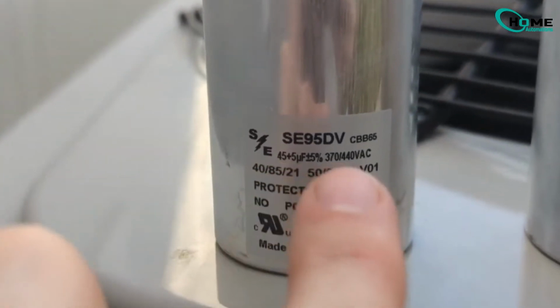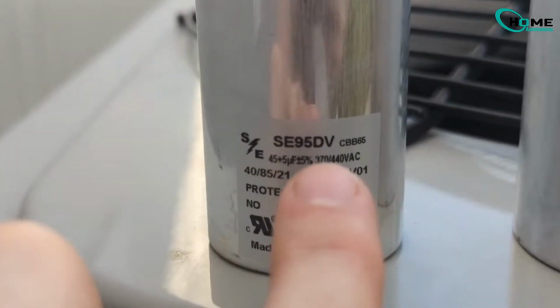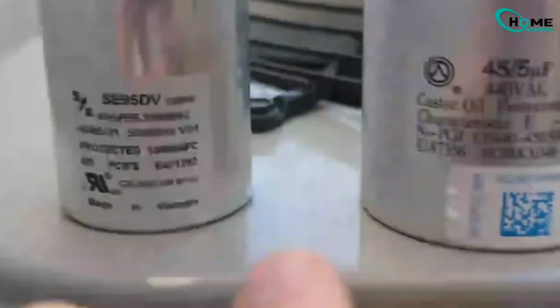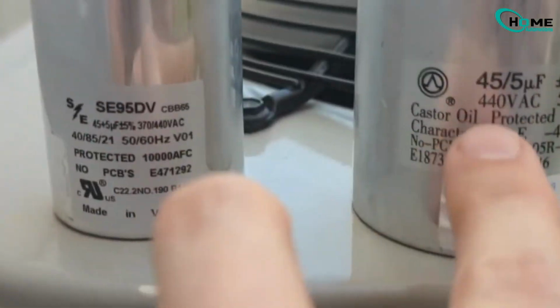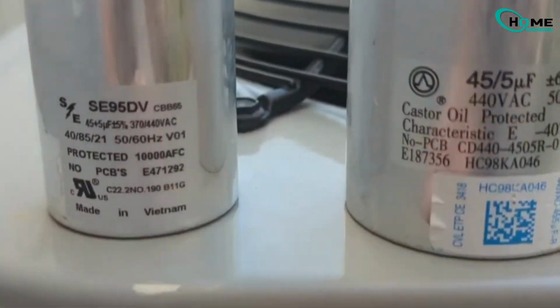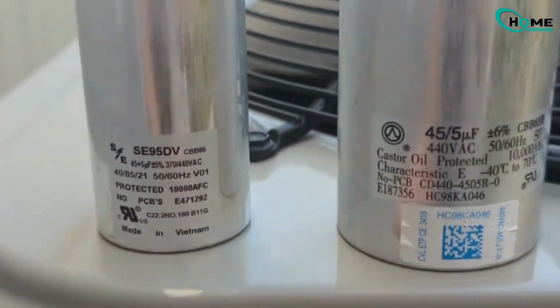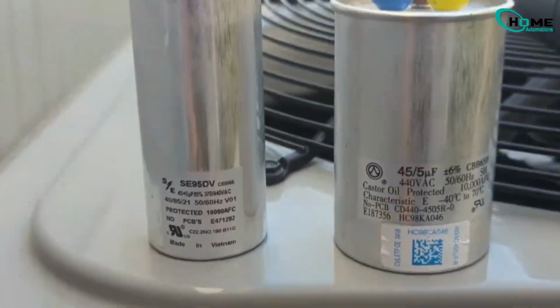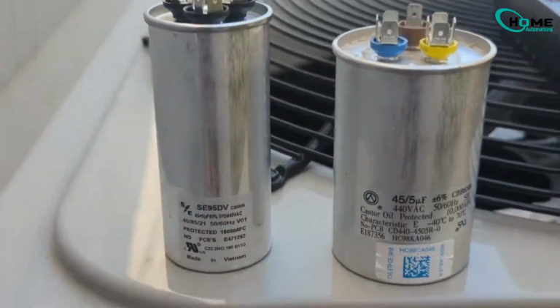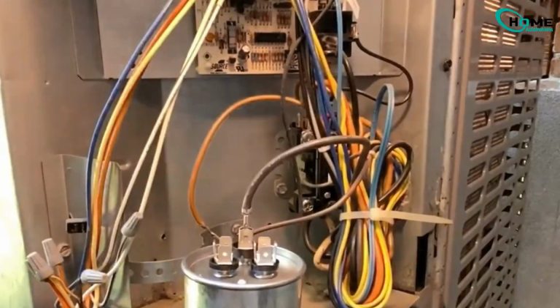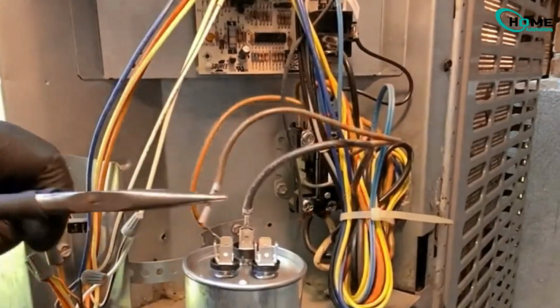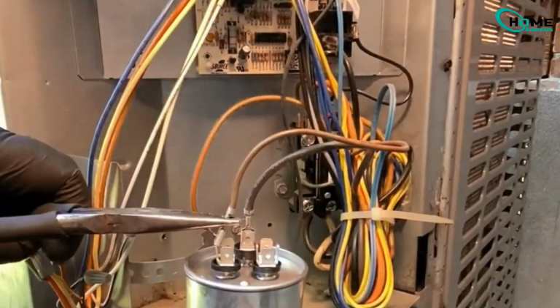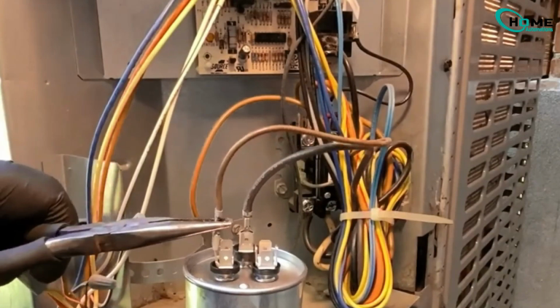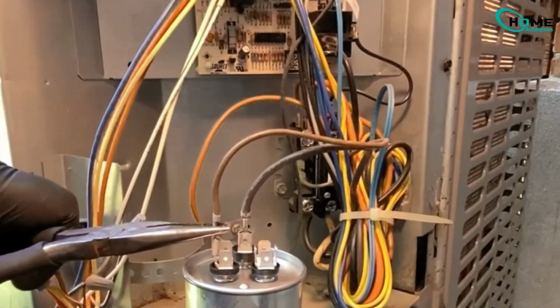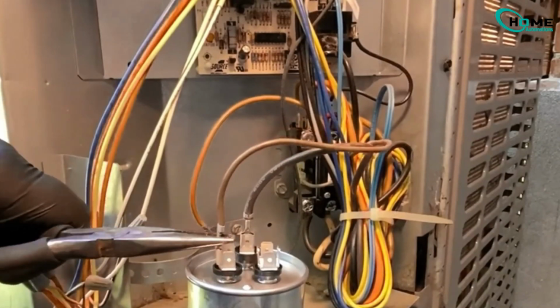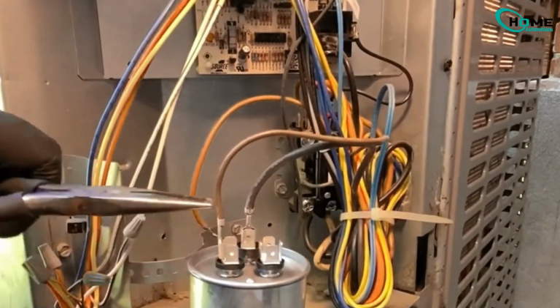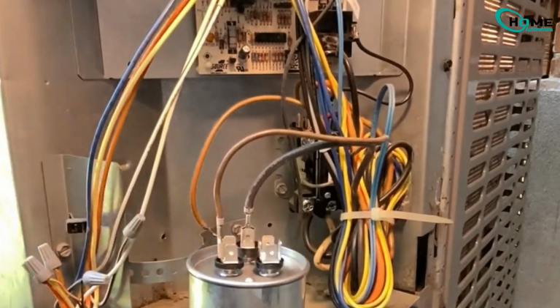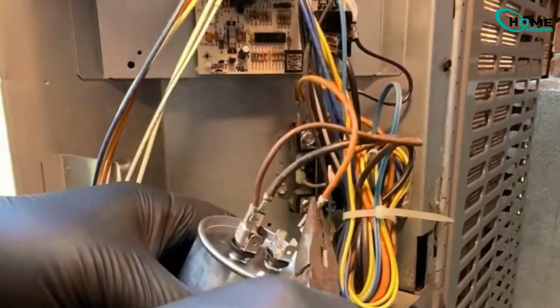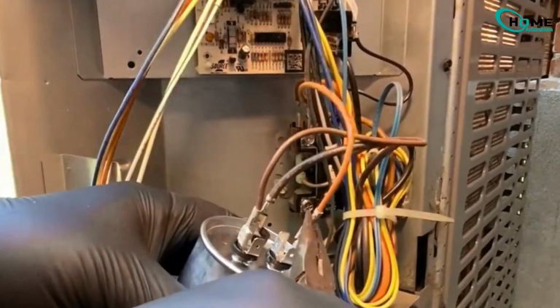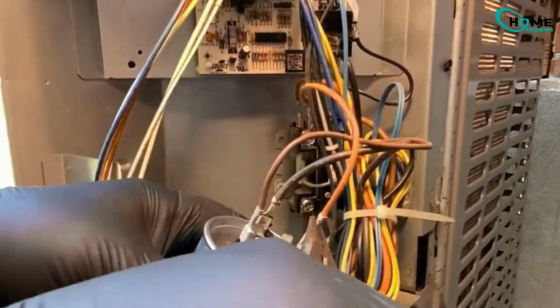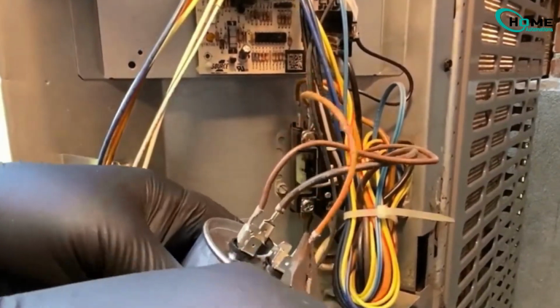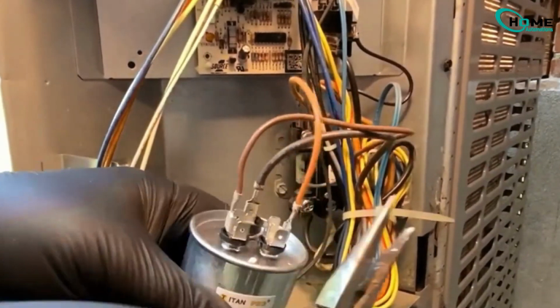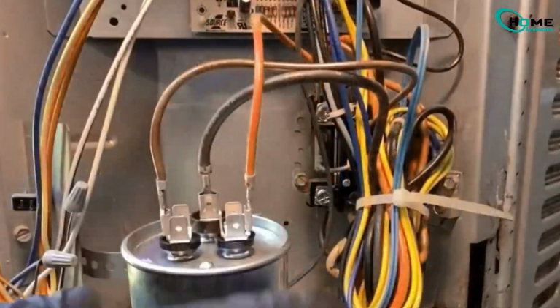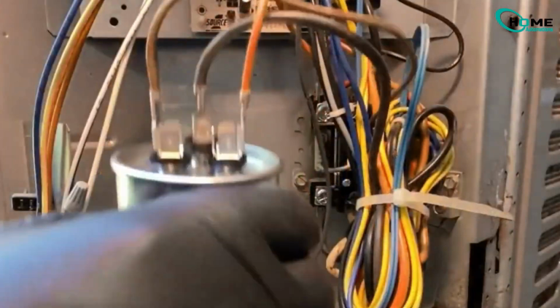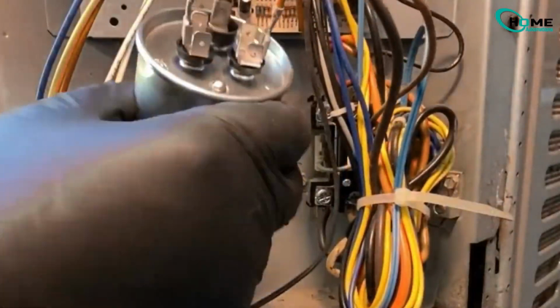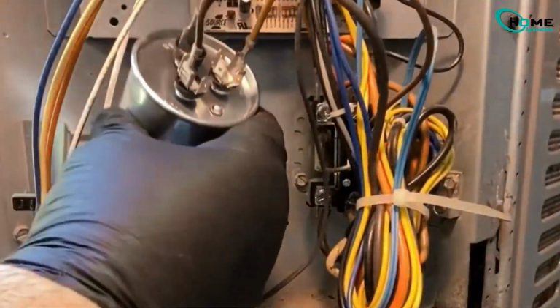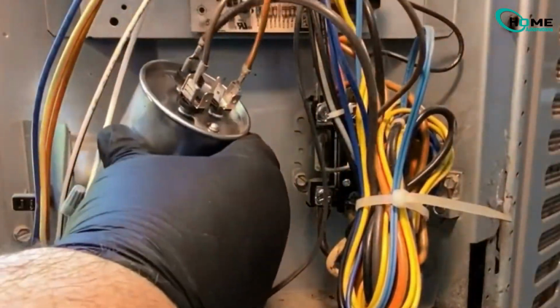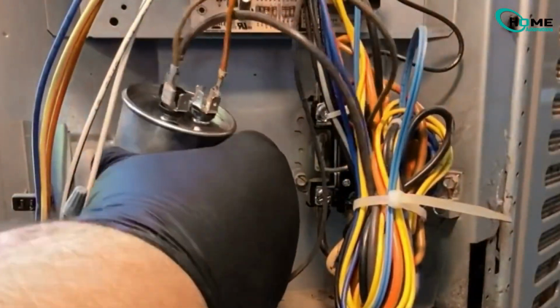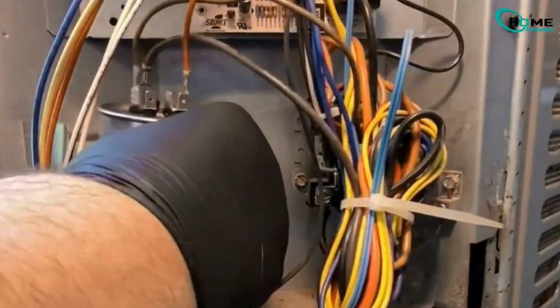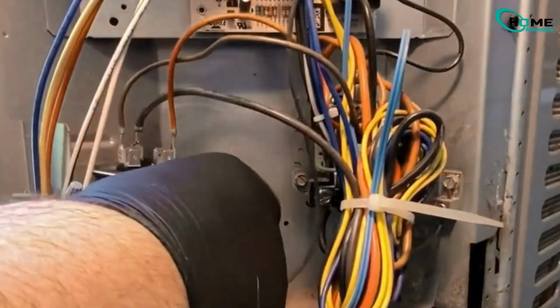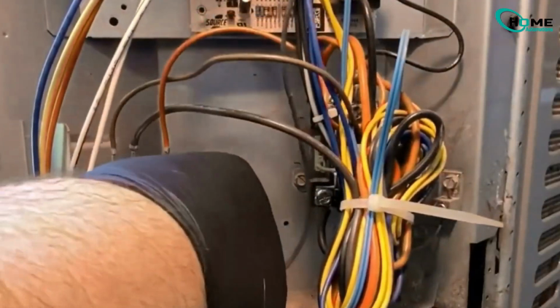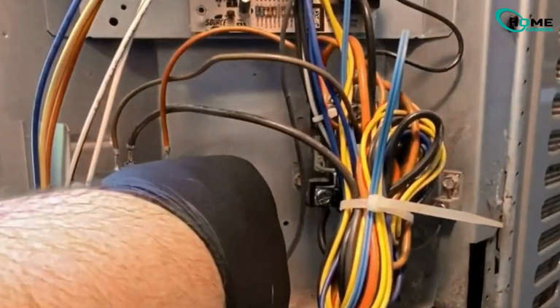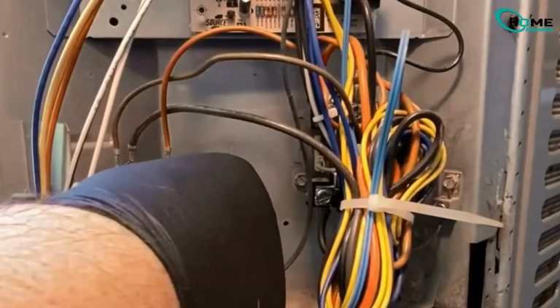Disconnect the wires from the old capacitor and attach them to the new one just like before. Common wire goes to C, HERM wire goes to HERM or H, fan wire goes to fan.